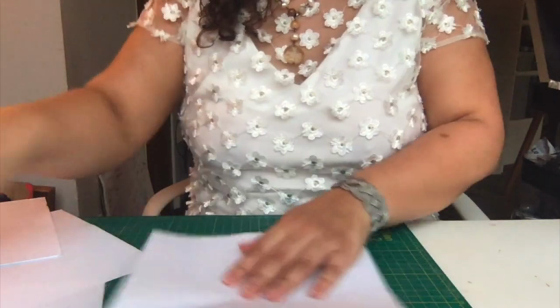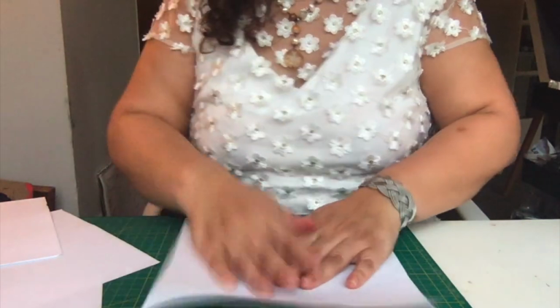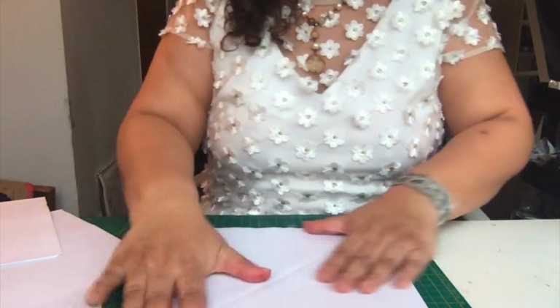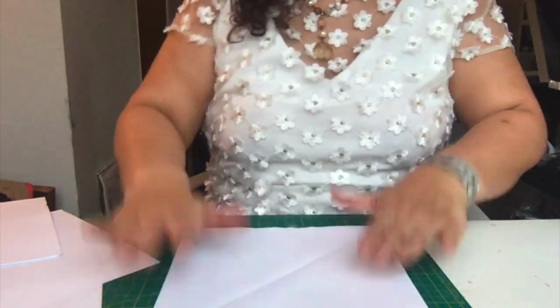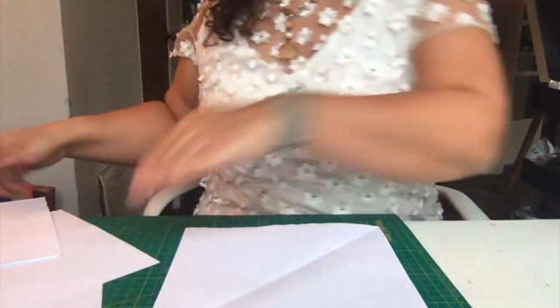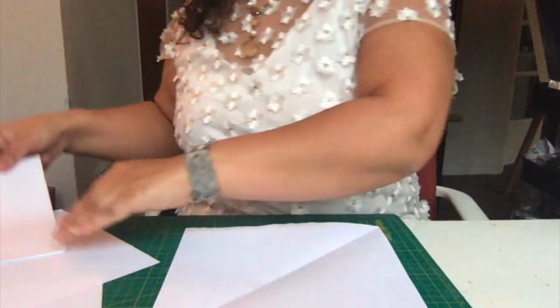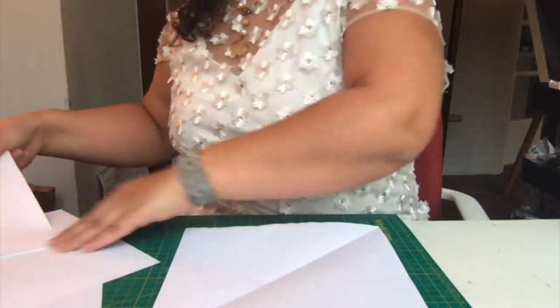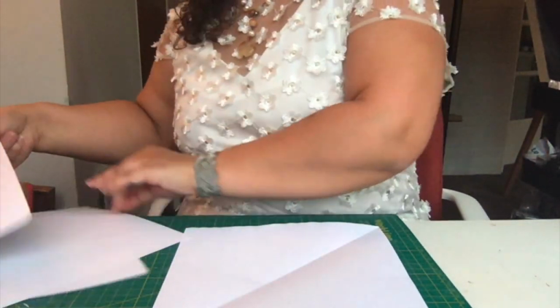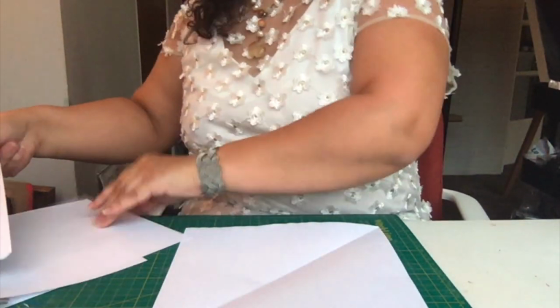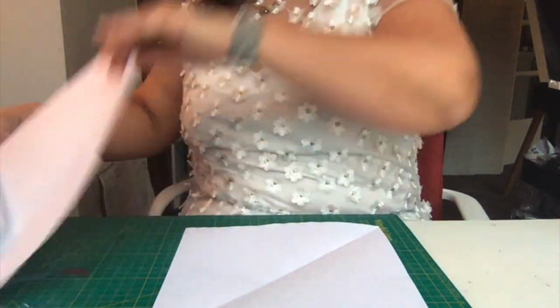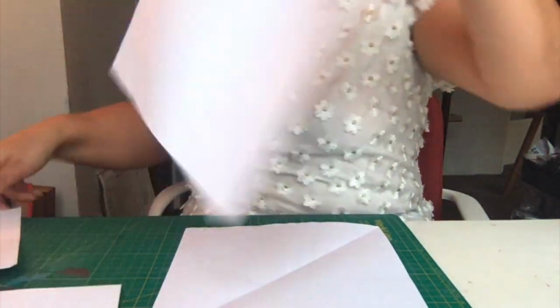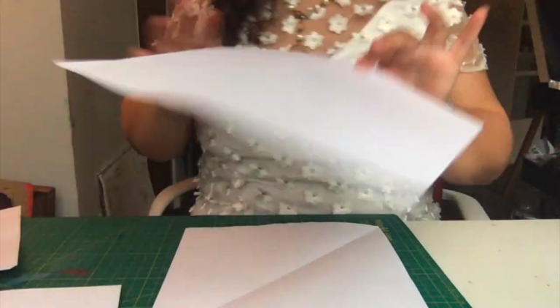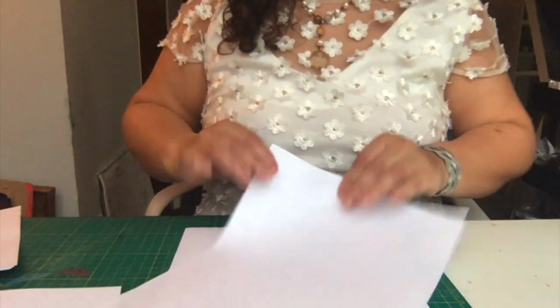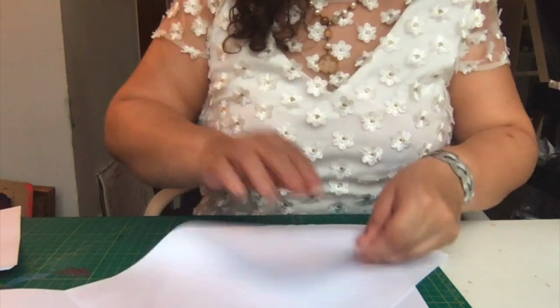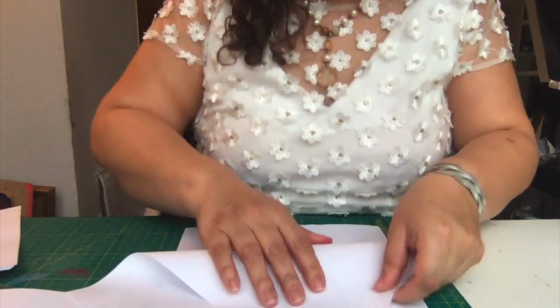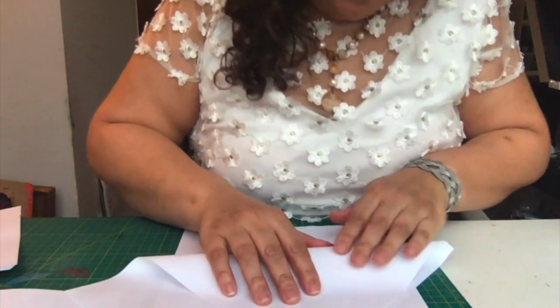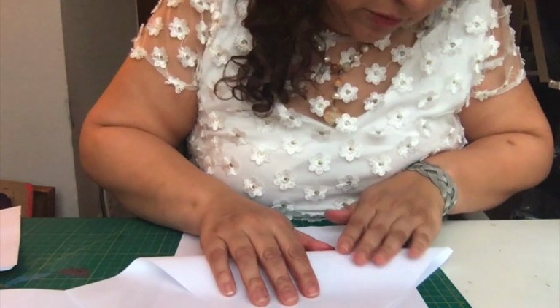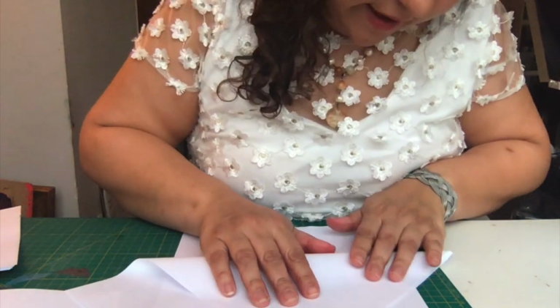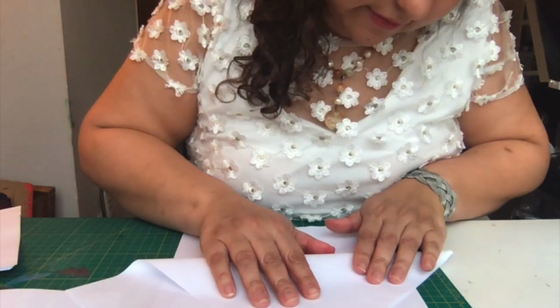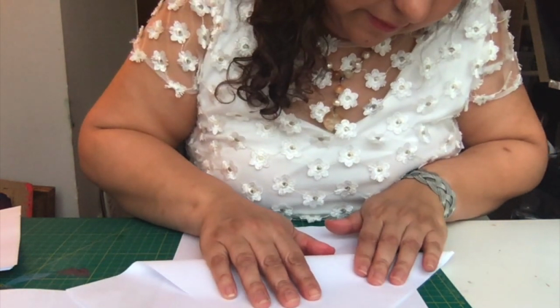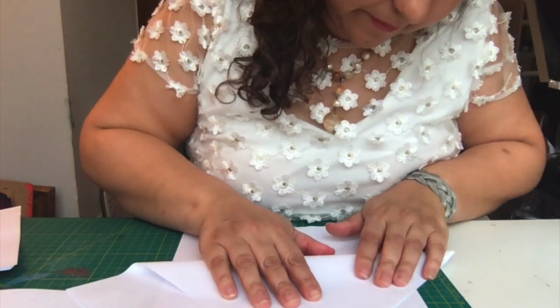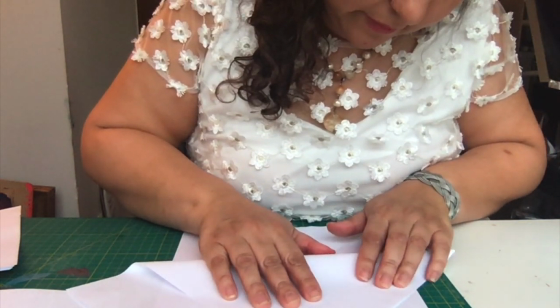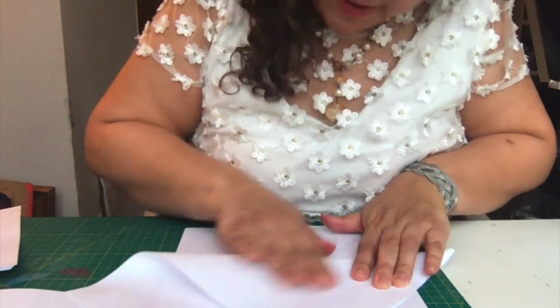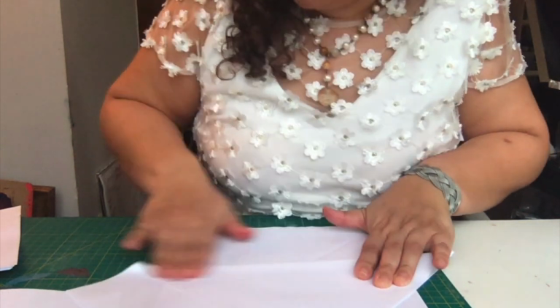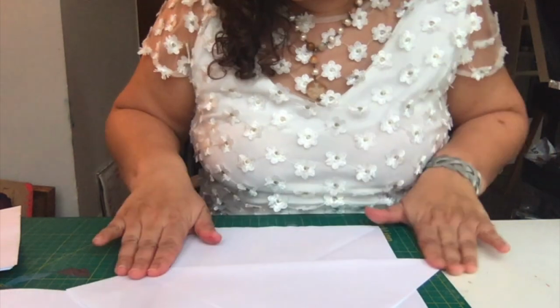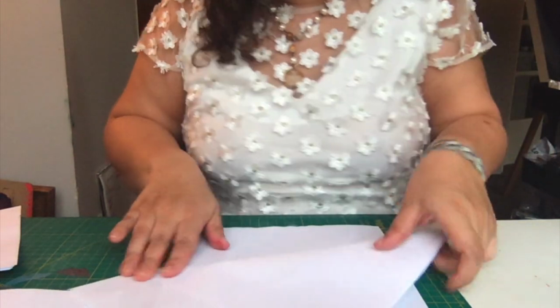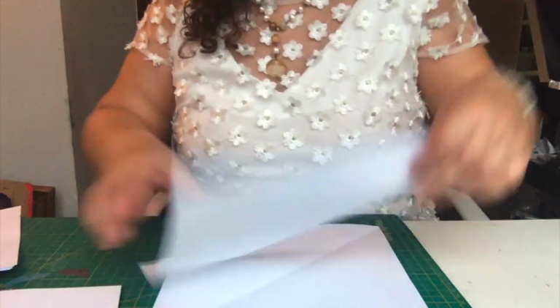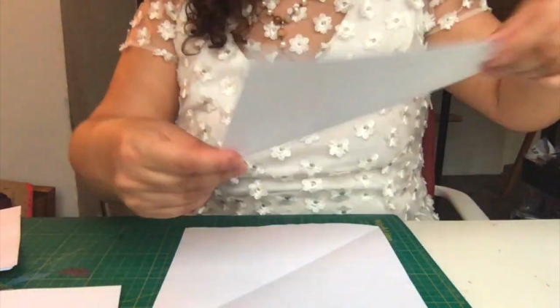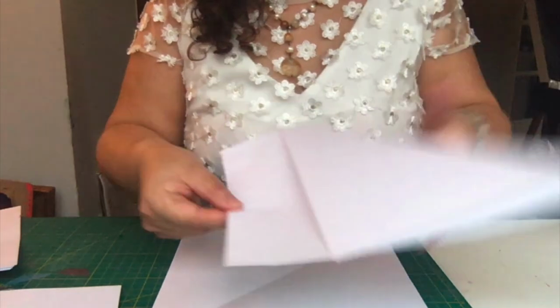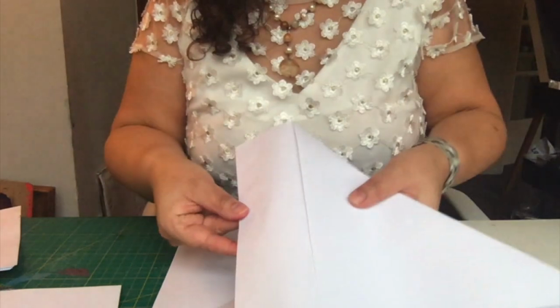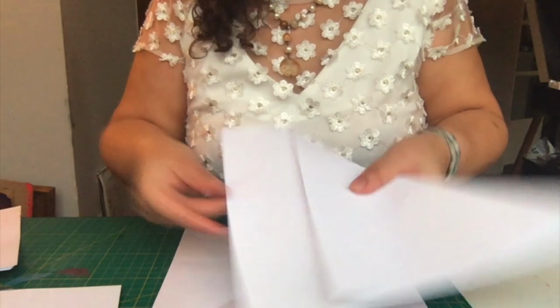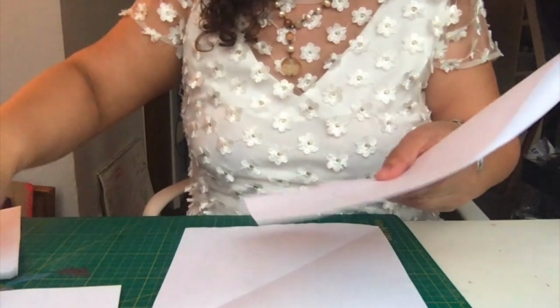Second piece of paper — same thing. We're going to fold that, make that triangle, and cut off the excess.